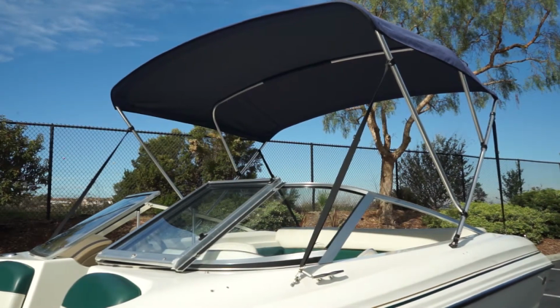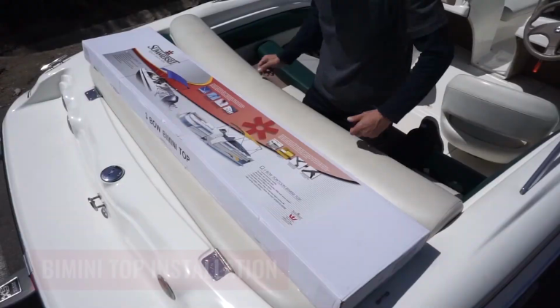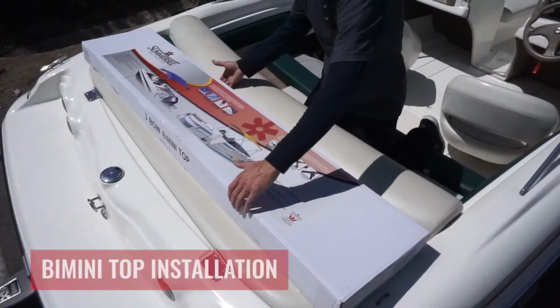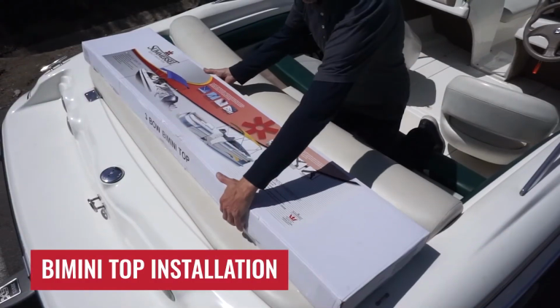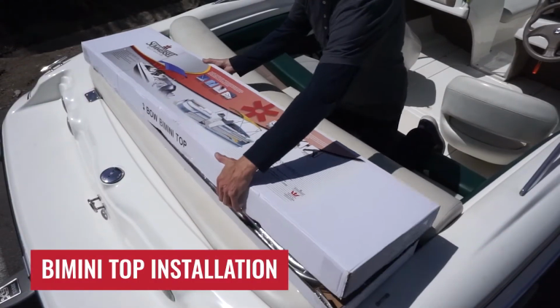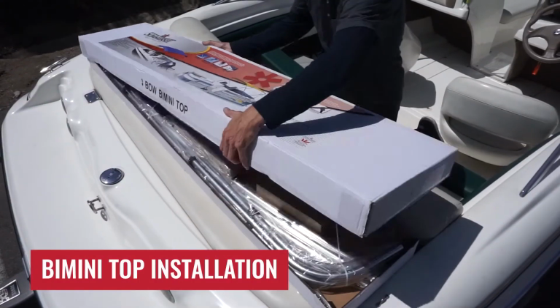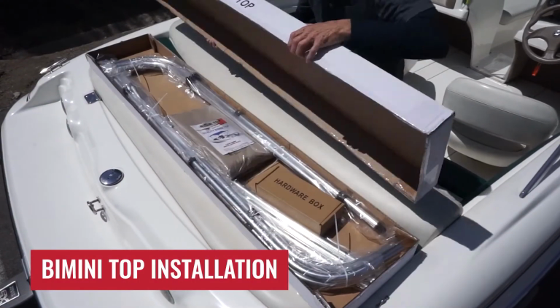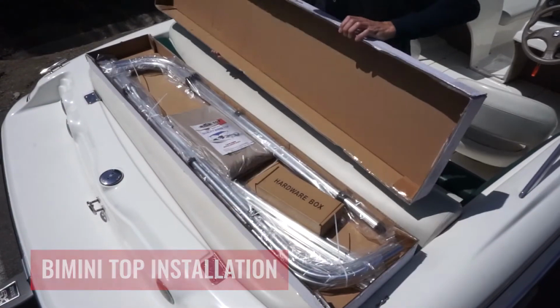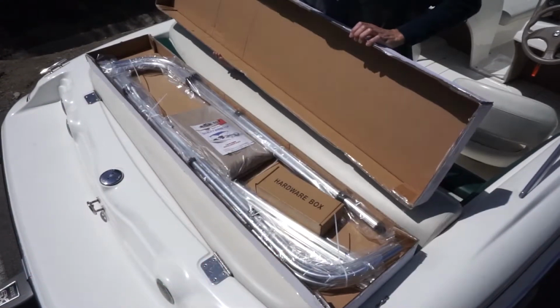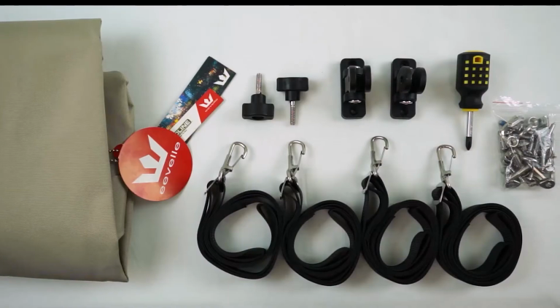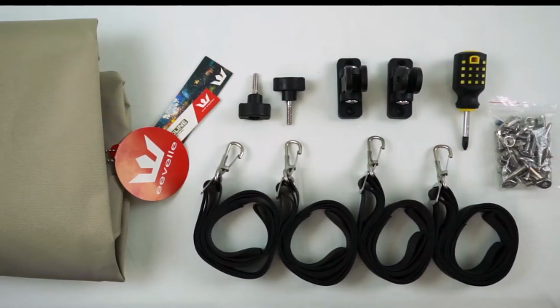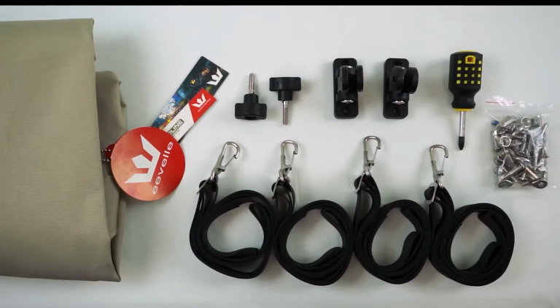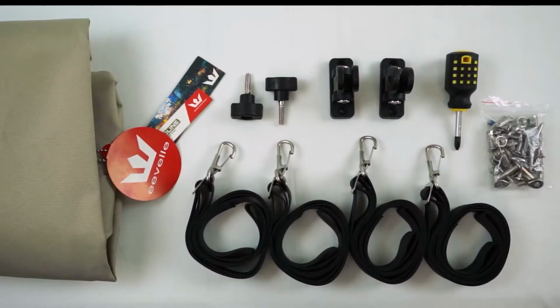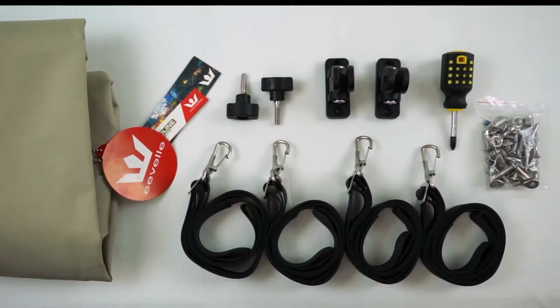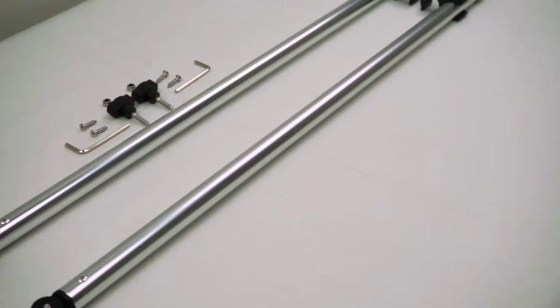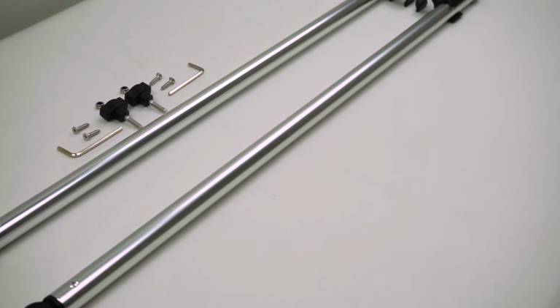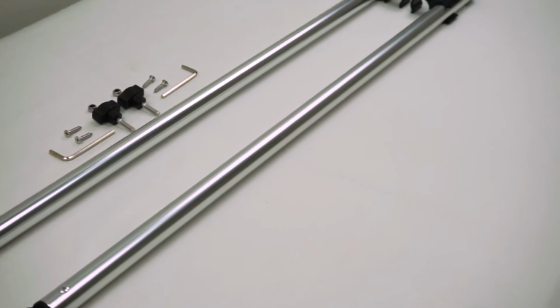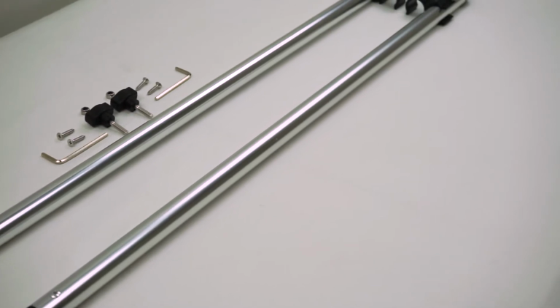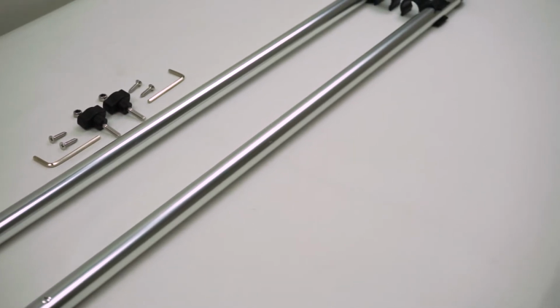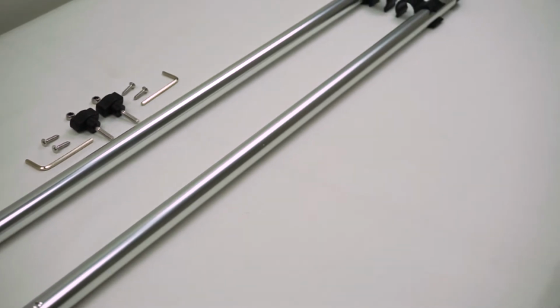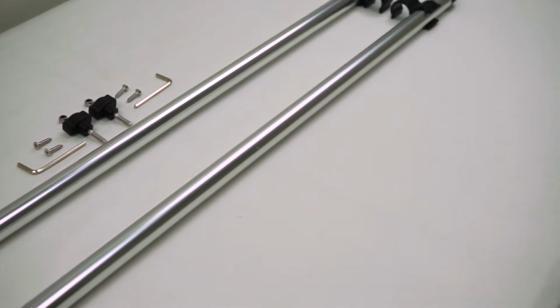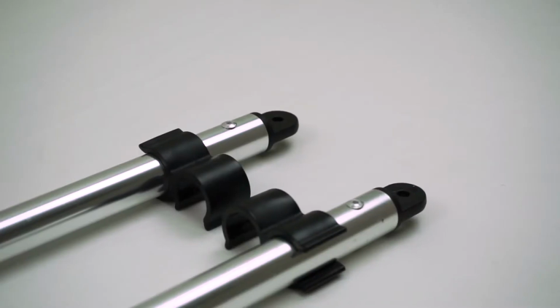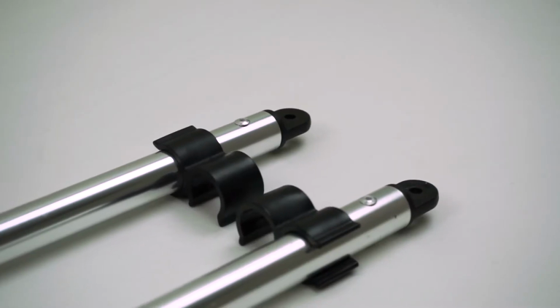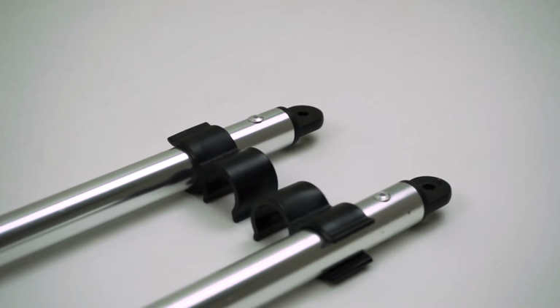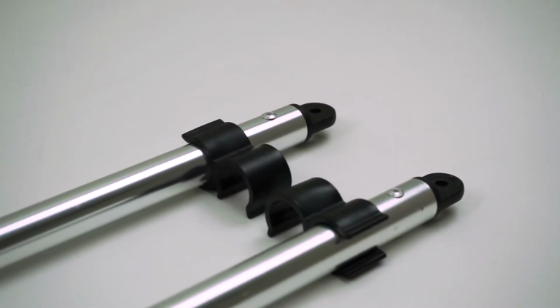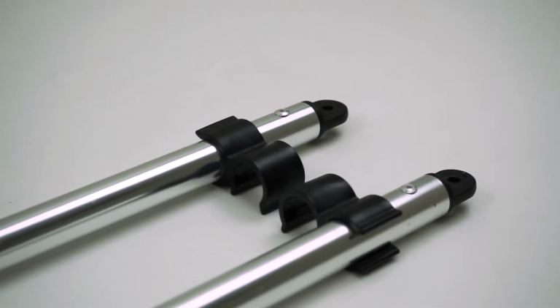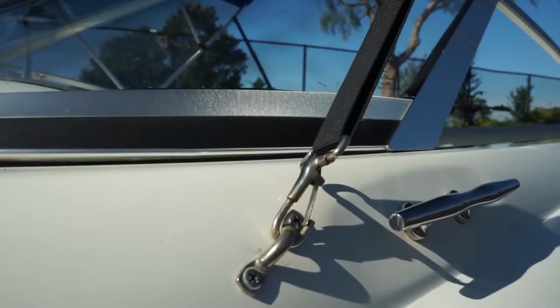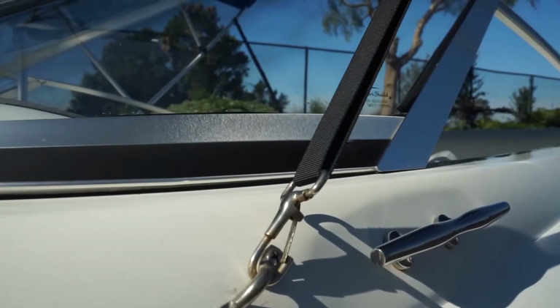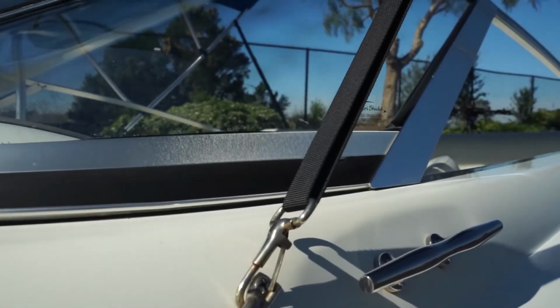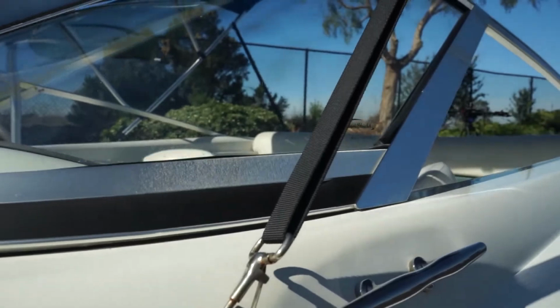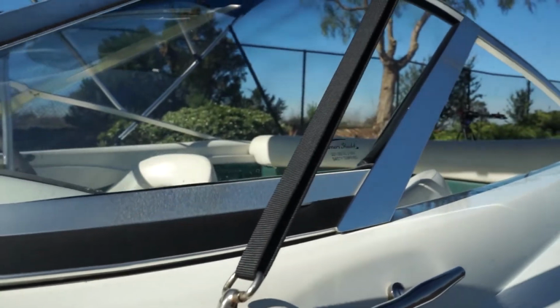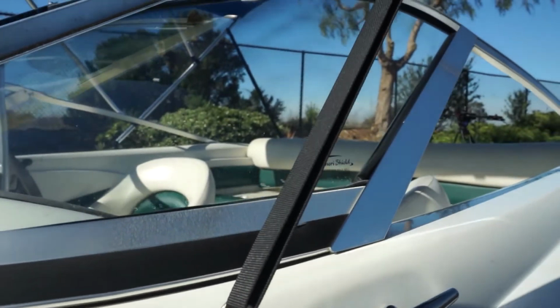The Somerset Bimini Top comes as a complete kit including canvas, frame, and mounting hardware. Somerset Bimini Kits include rear support poles and front tension straps that allow you to adjust the bimini position and tightness.